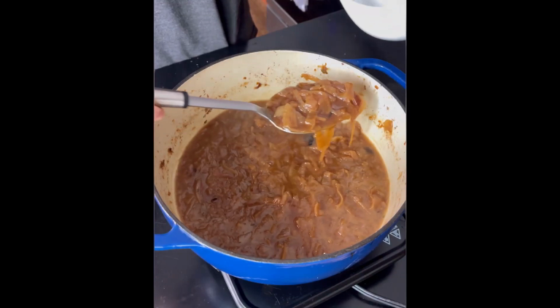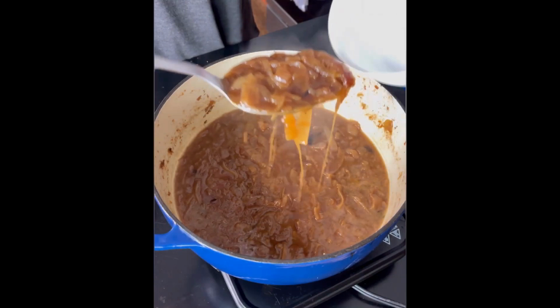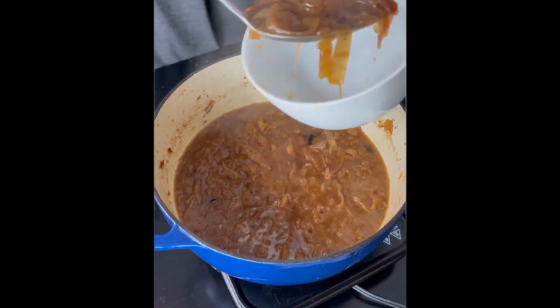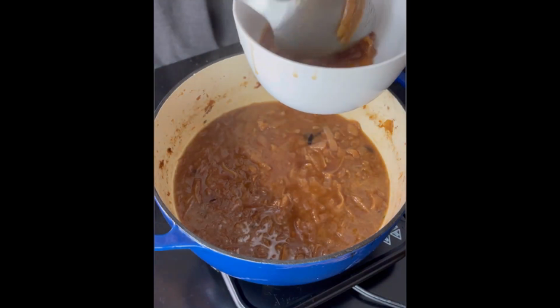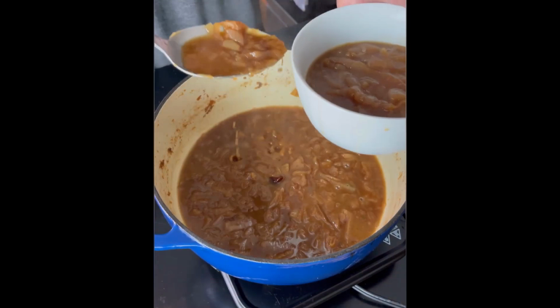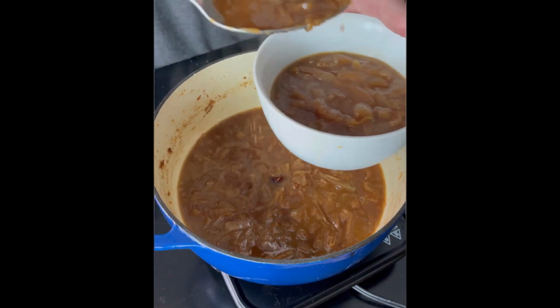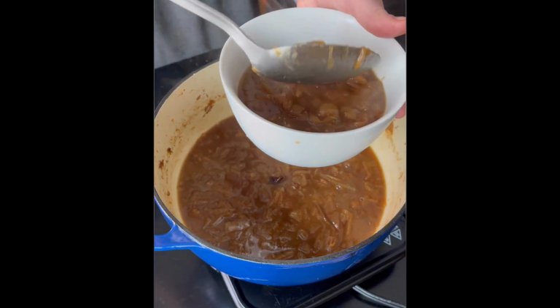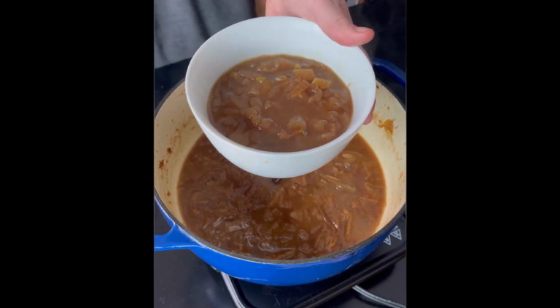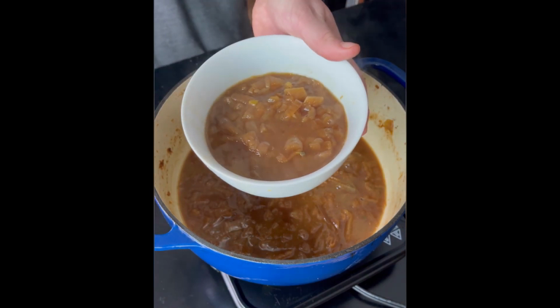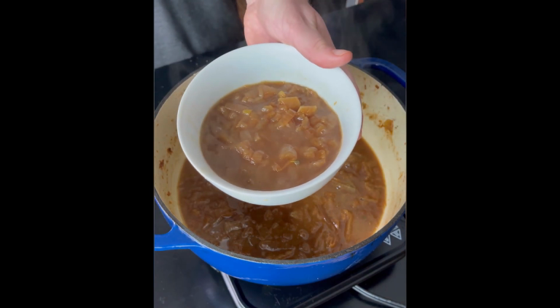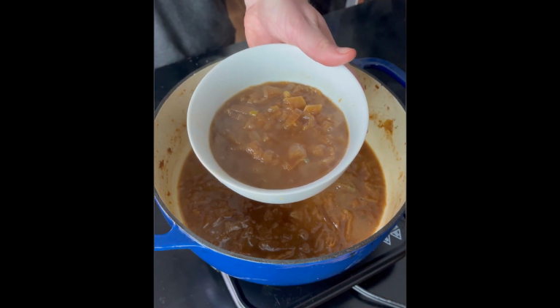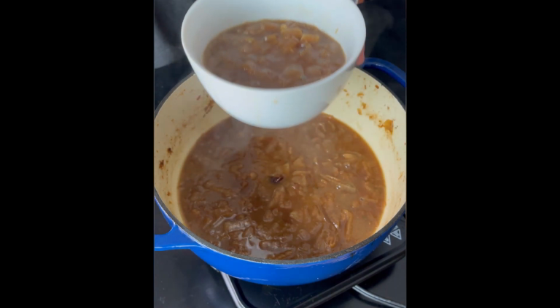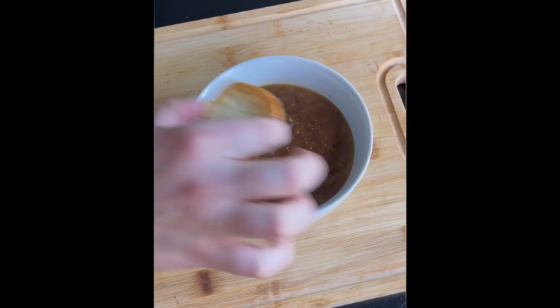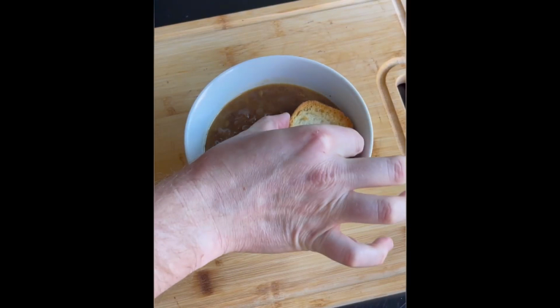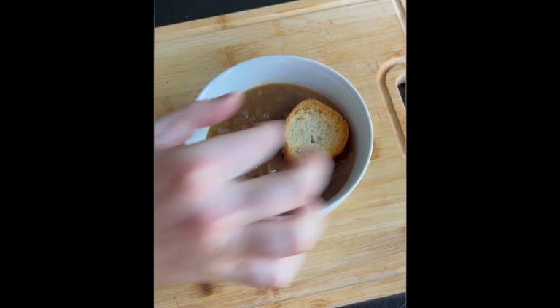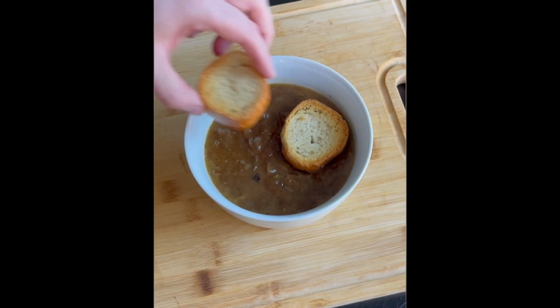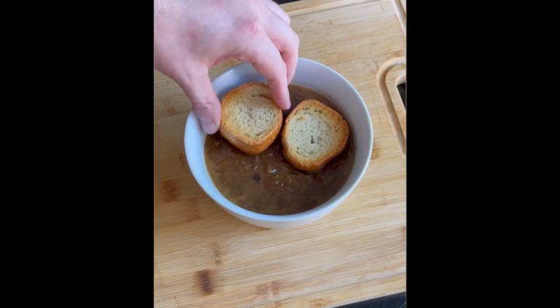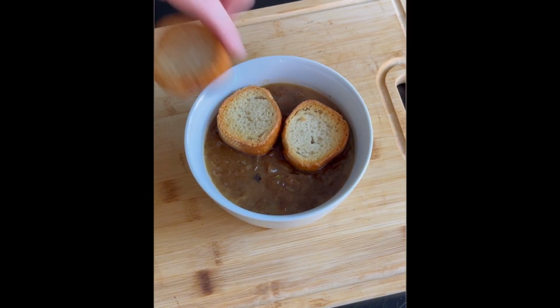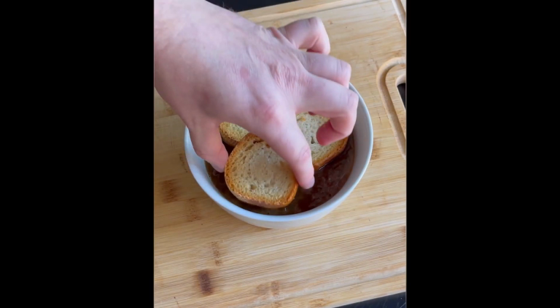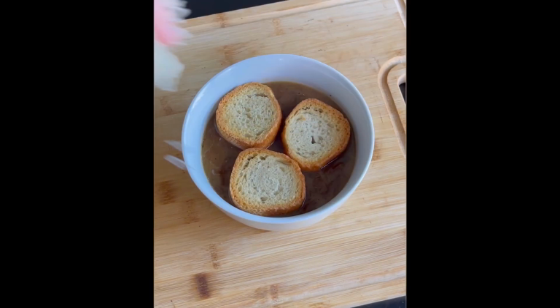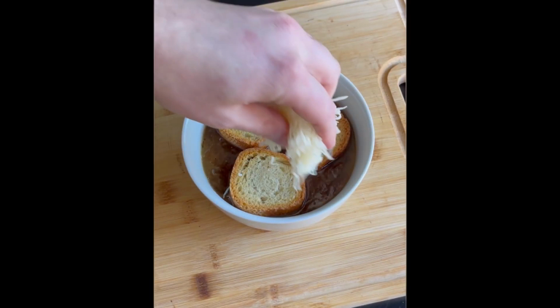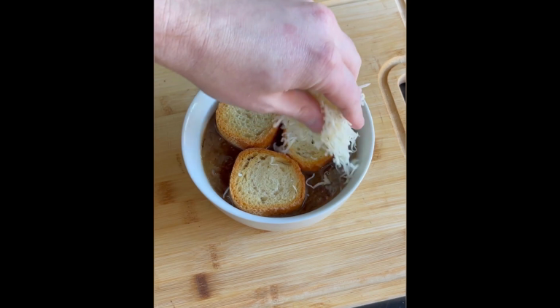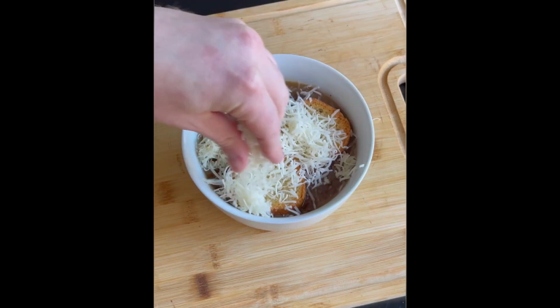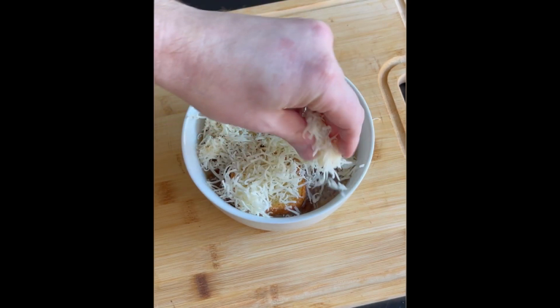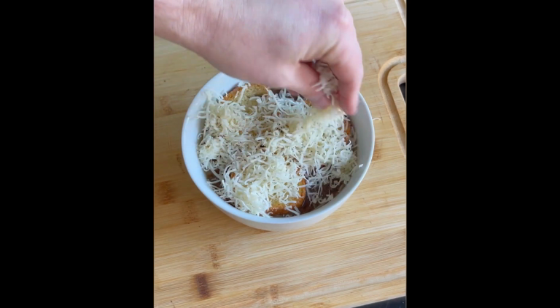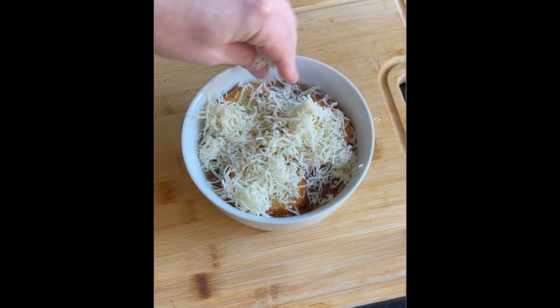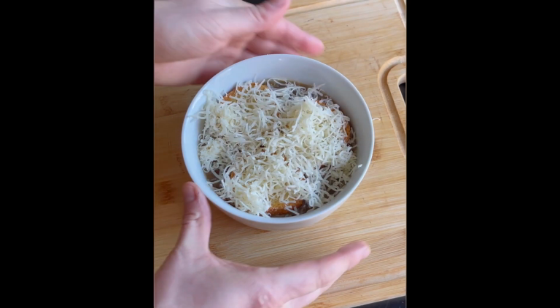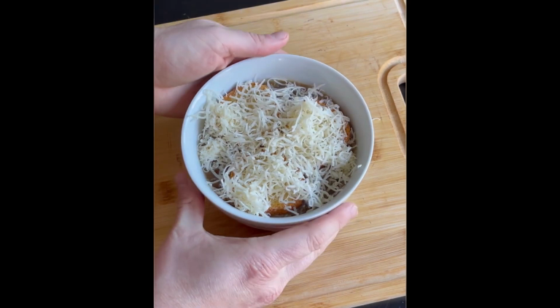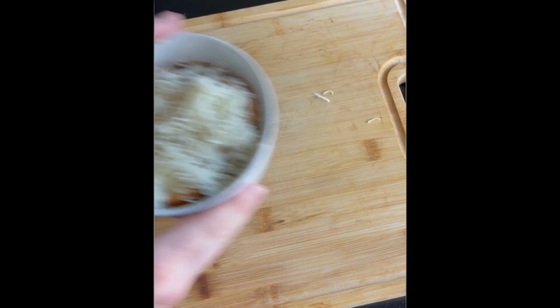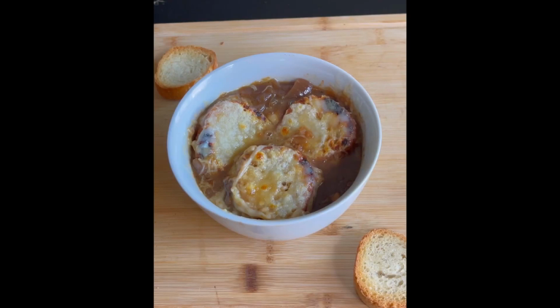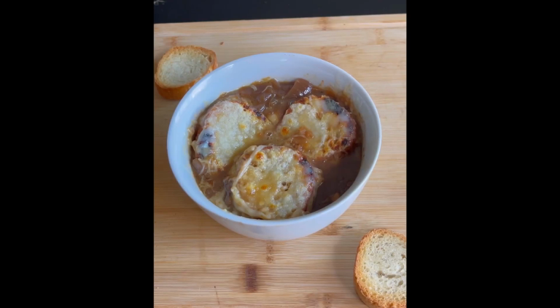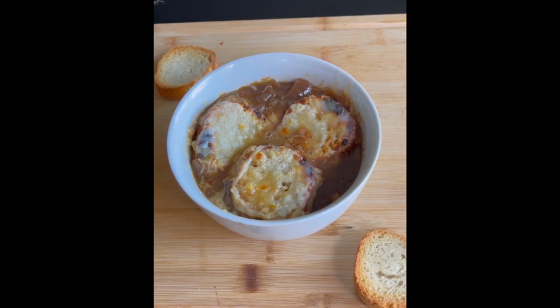Remove all your aromatics and spoon in your soup — ooh, that's looking good. Add your croutons to the soup, then generously top with cheese. Throw that under the high broiler until it's bubbly and looks like this. Damn, that's good.